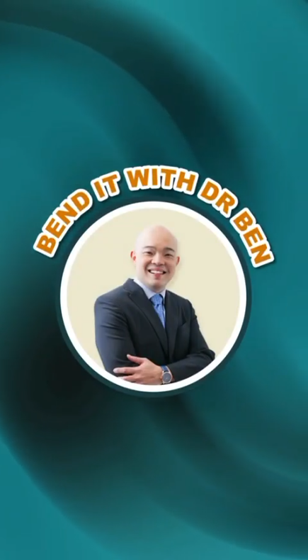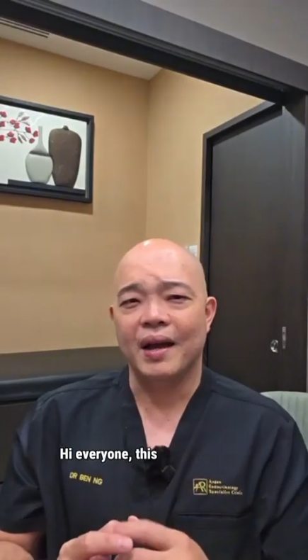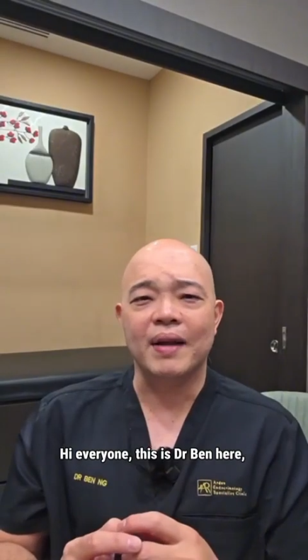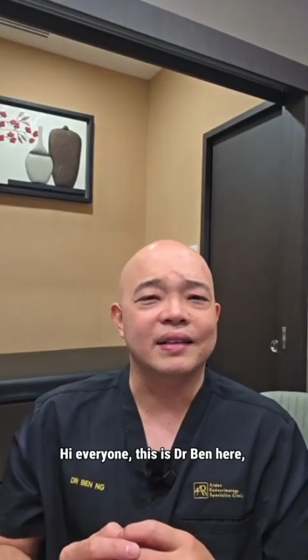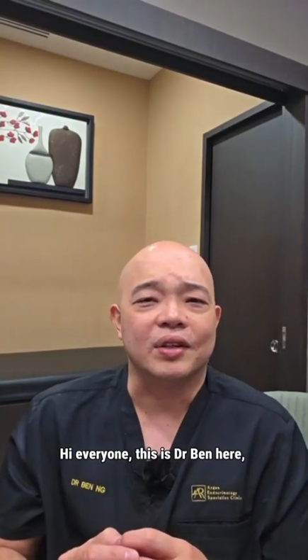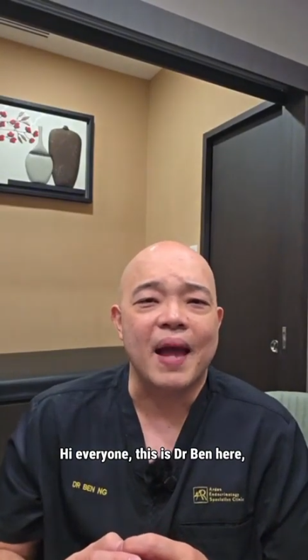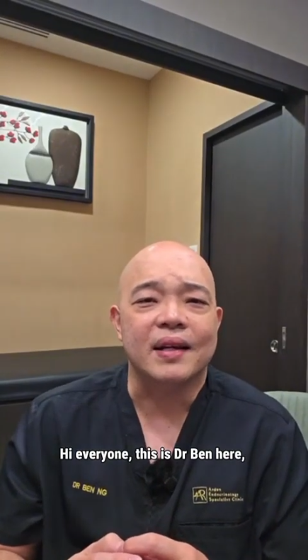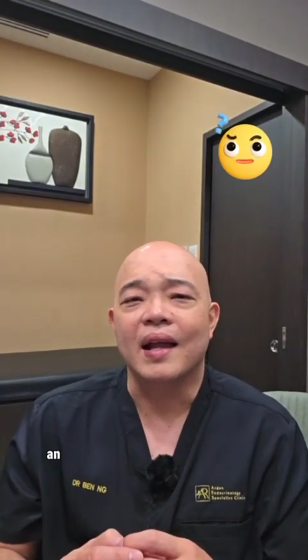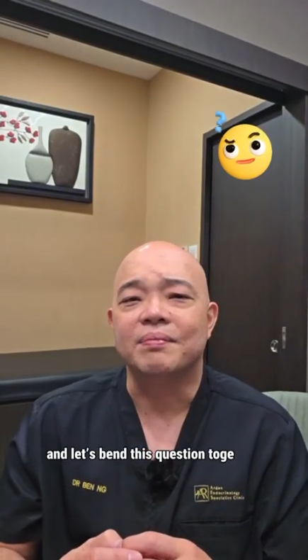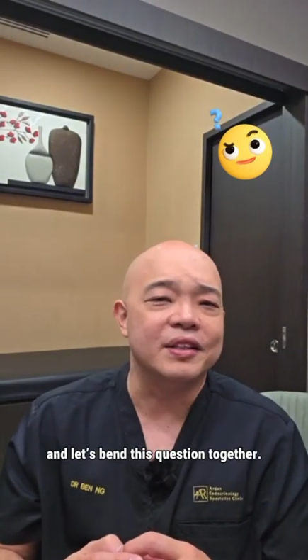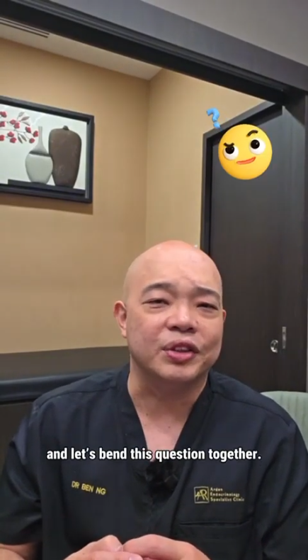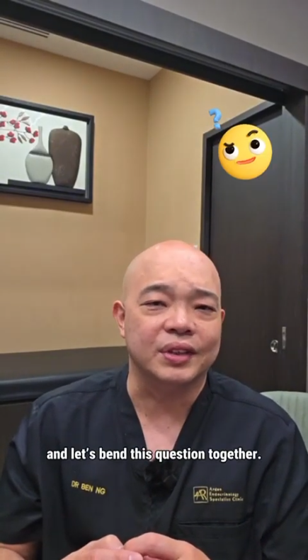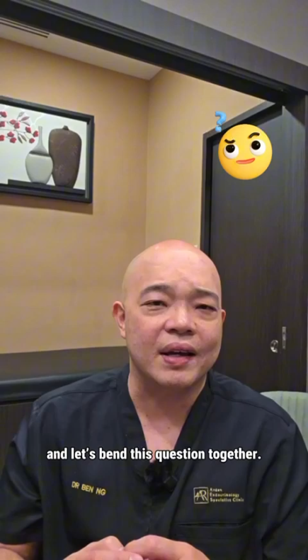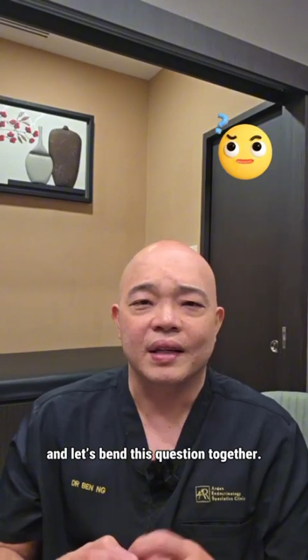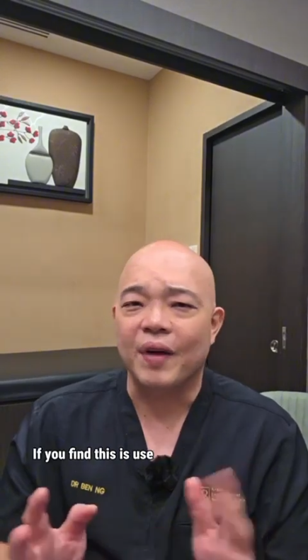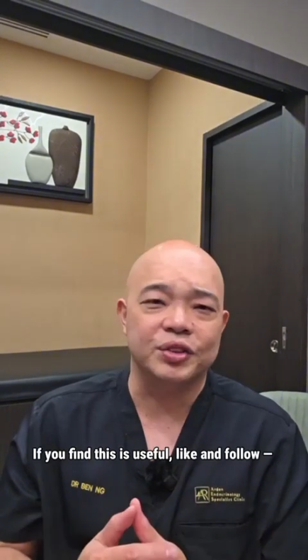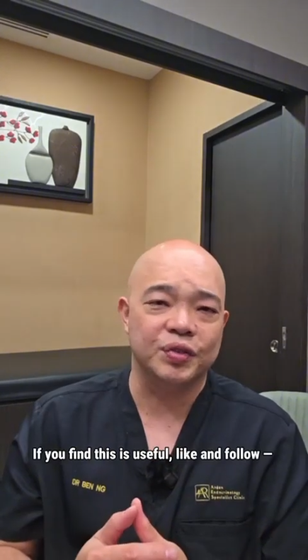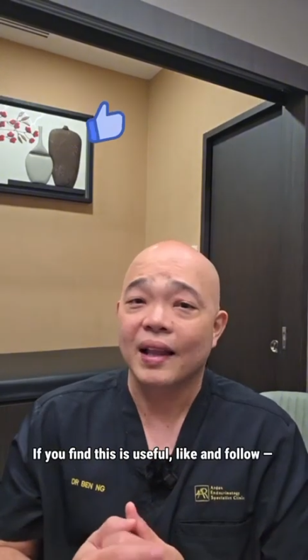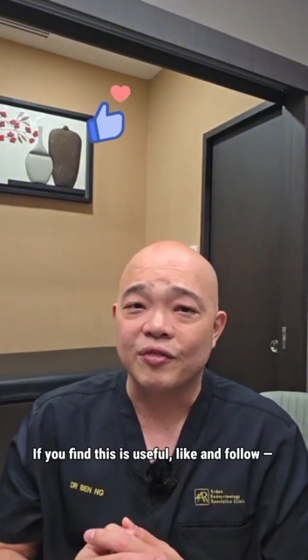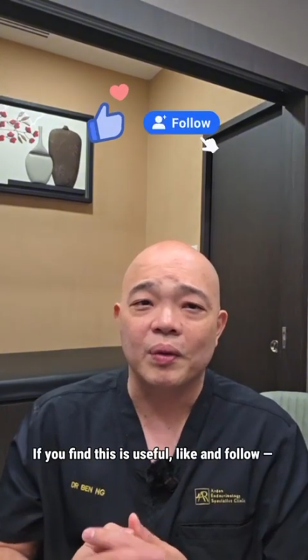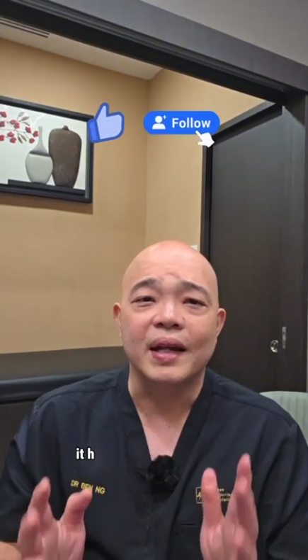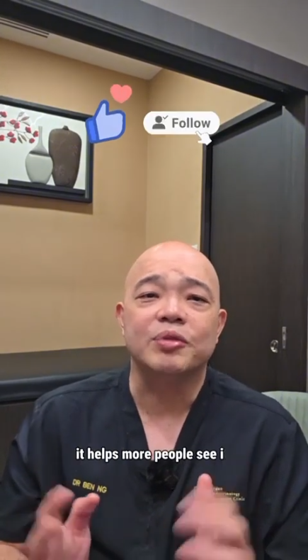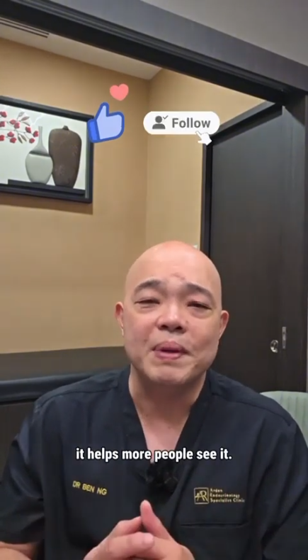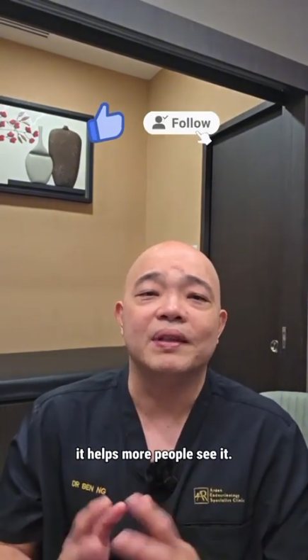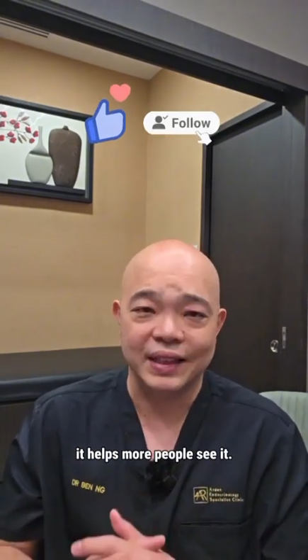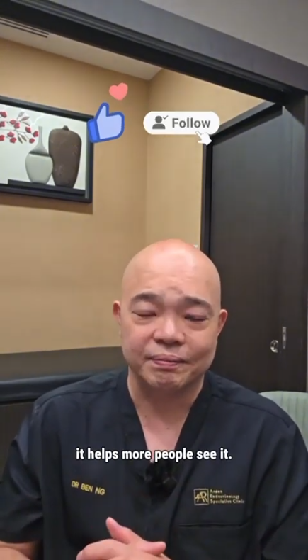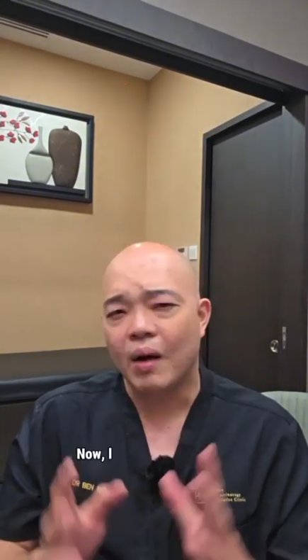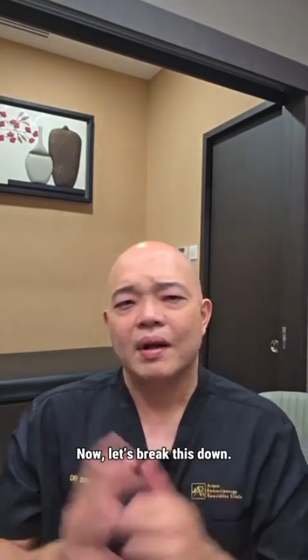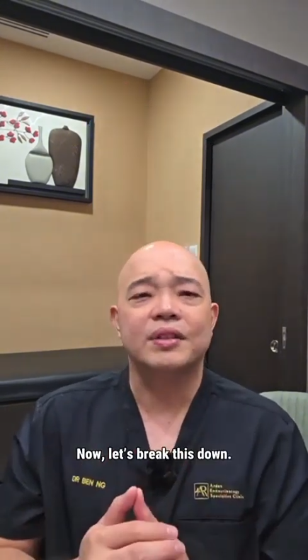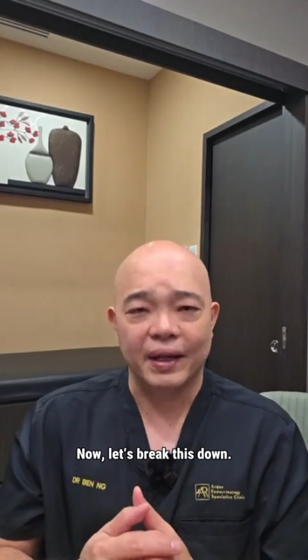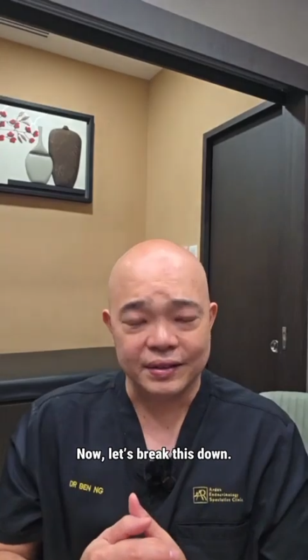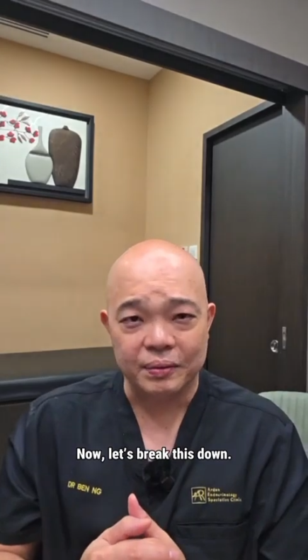Hi everyone, this is Dr. Ben here and let's bend this question together. If you find this useful, like and follow — it helps more people see it. Now let's break this down.